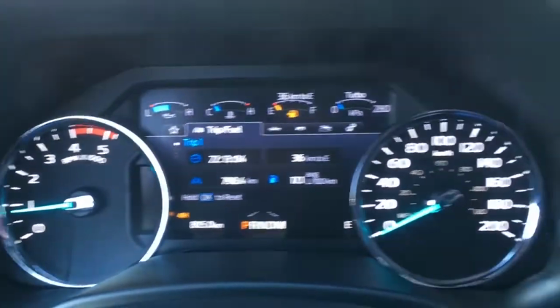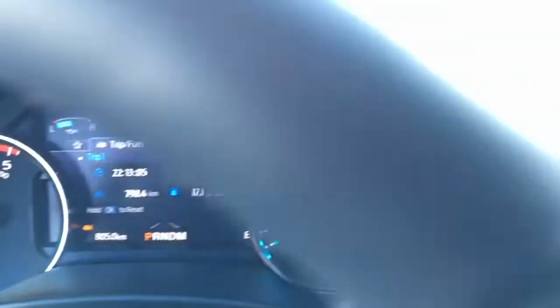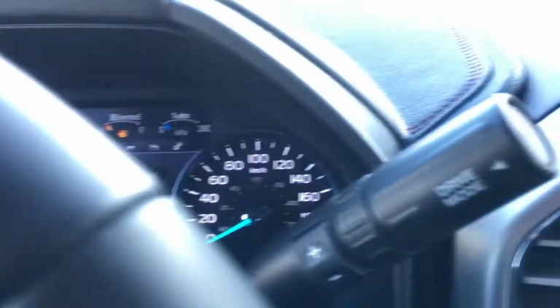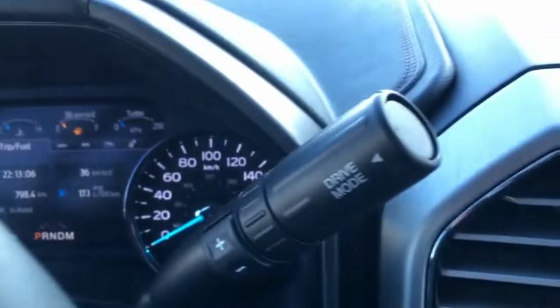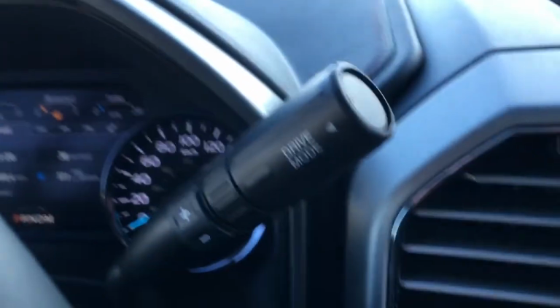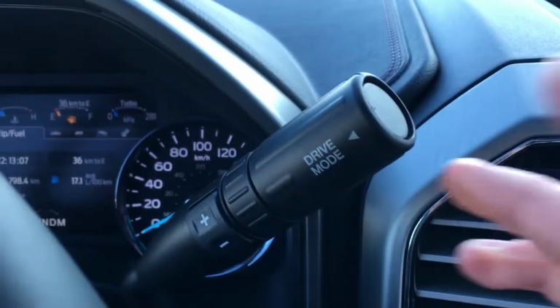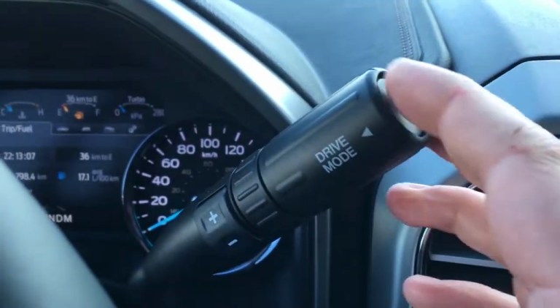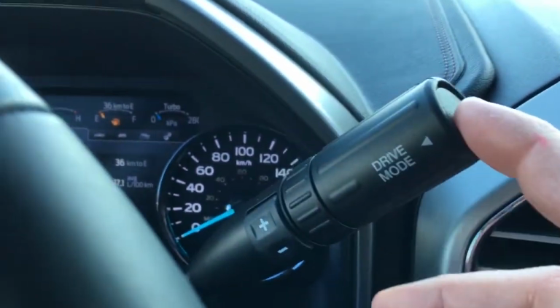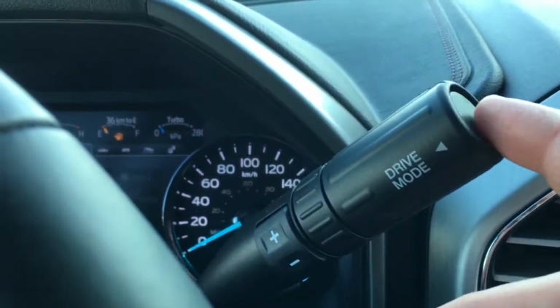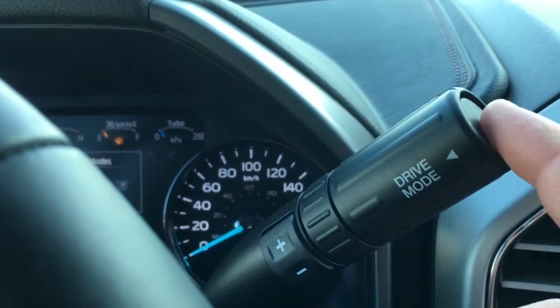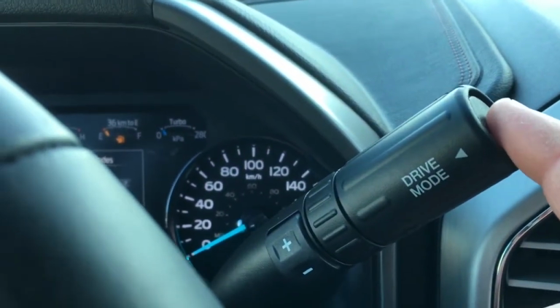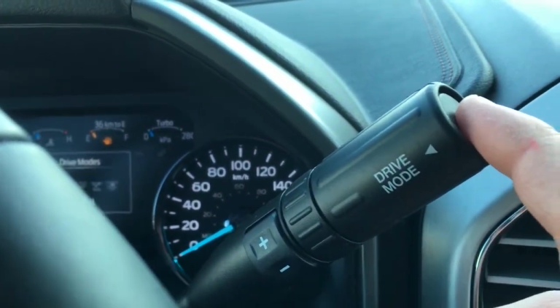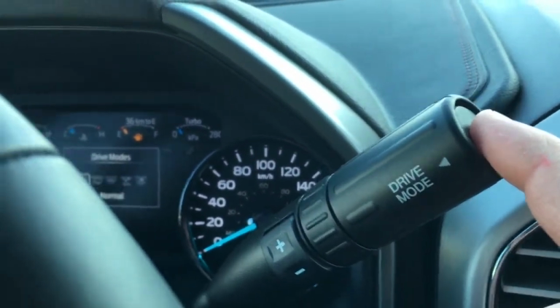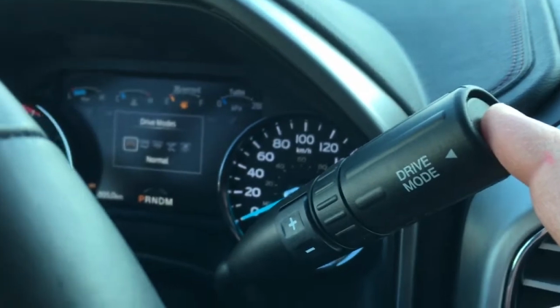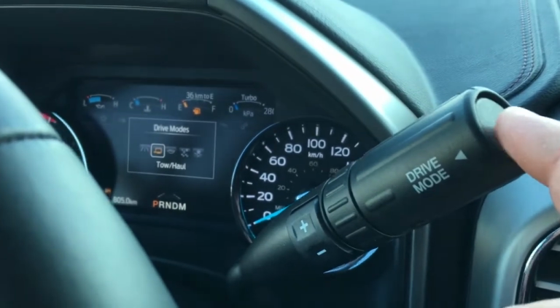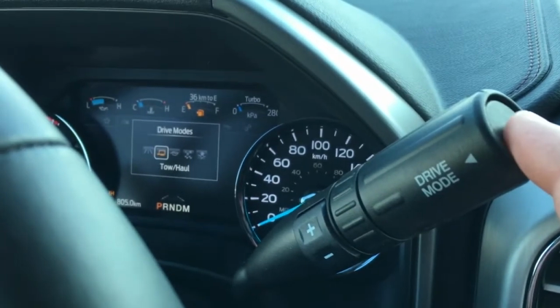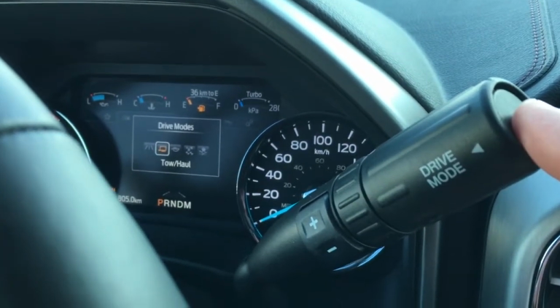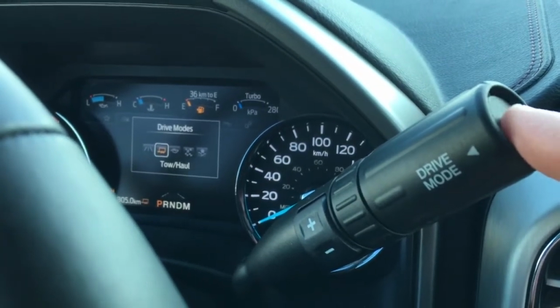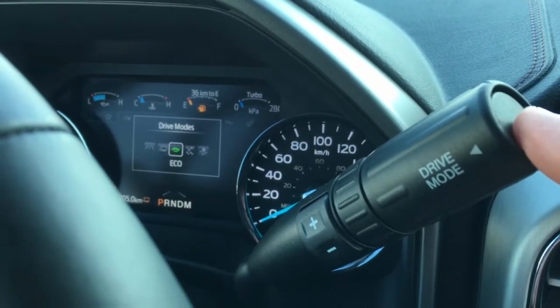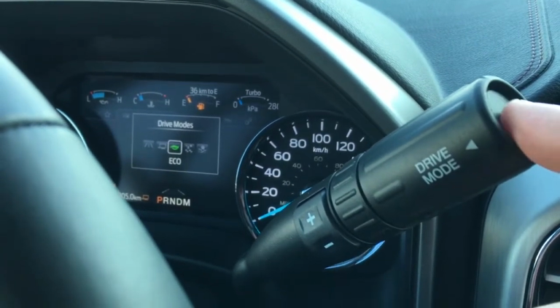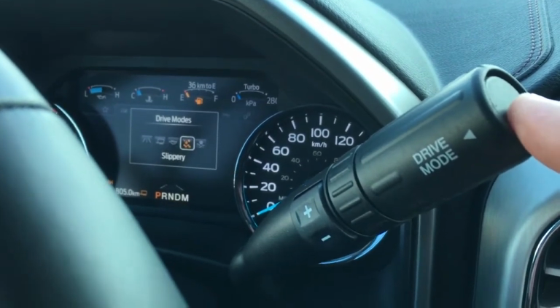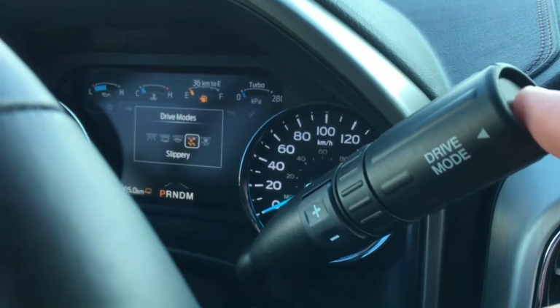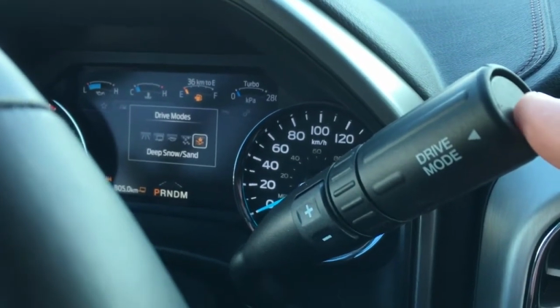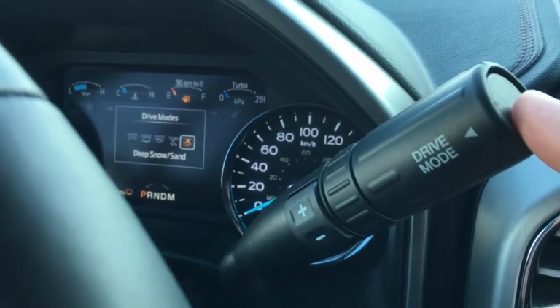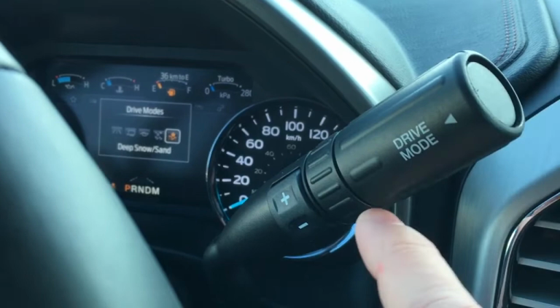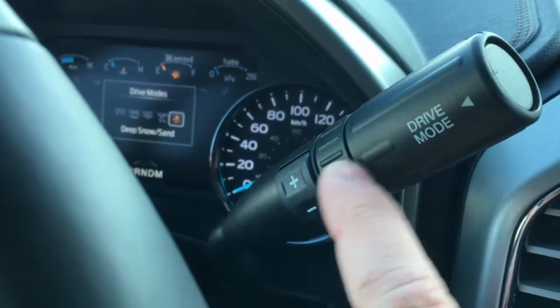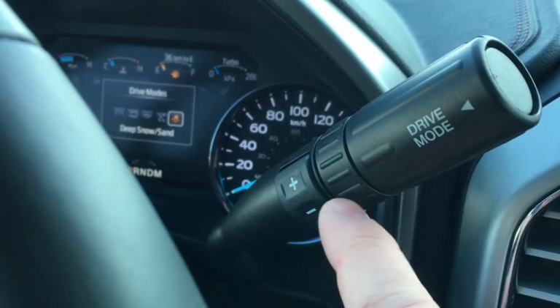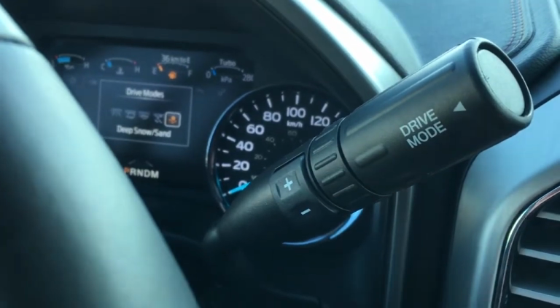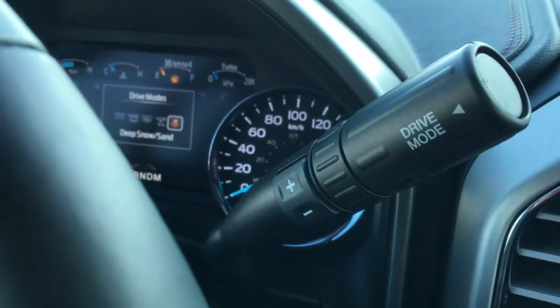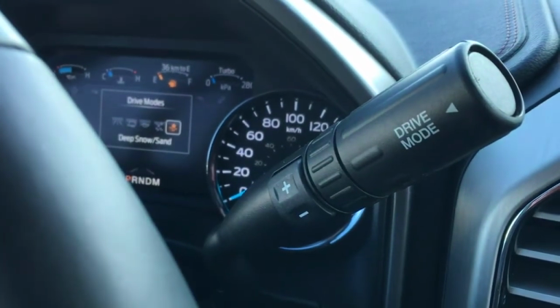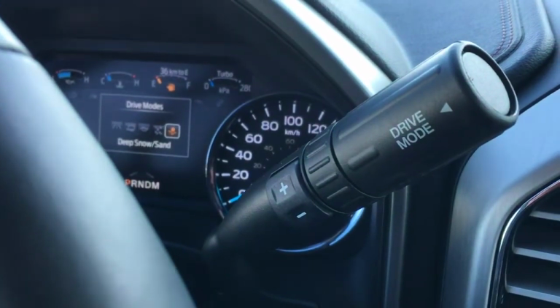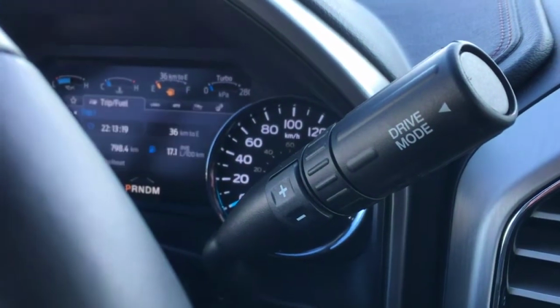The shifter is steering column mounted and does have a button on the end for different drive modes, which are normal, tow-haul, eco, slippery, and deep snow/sand. It also has plus-minus buttons for your select shift automatic transmission.